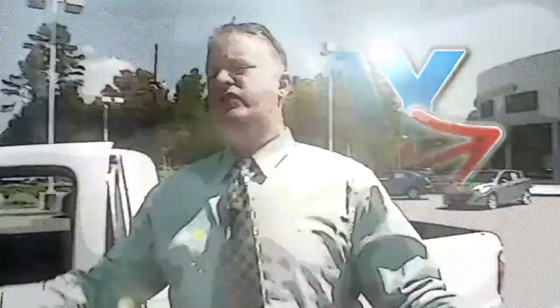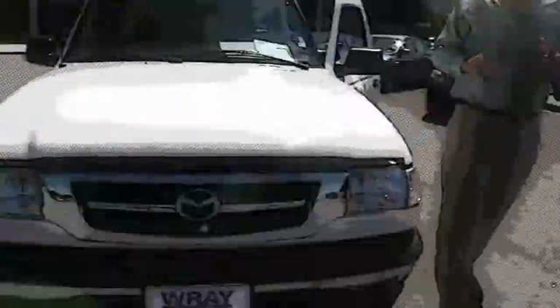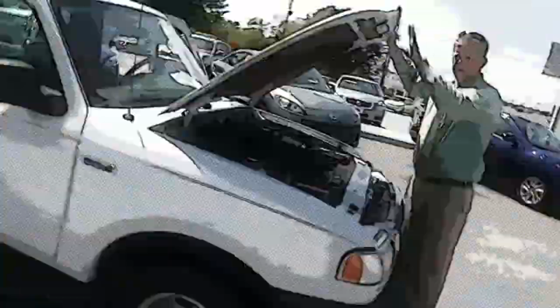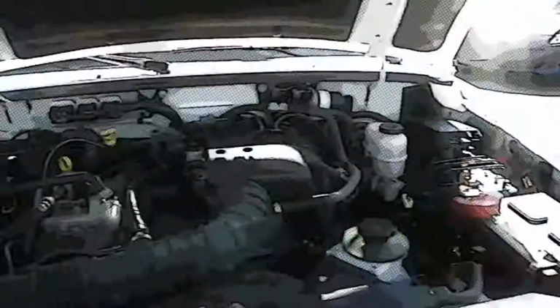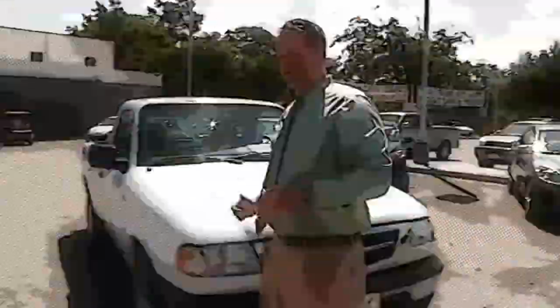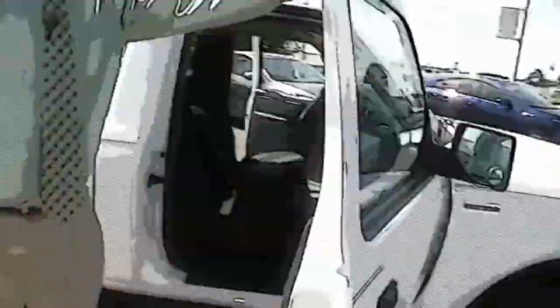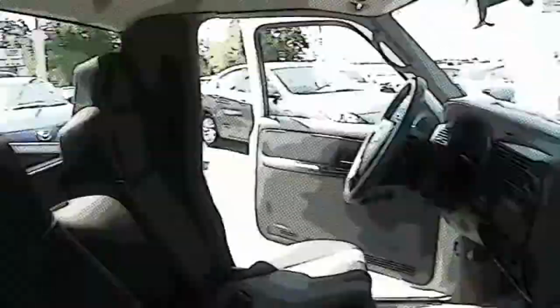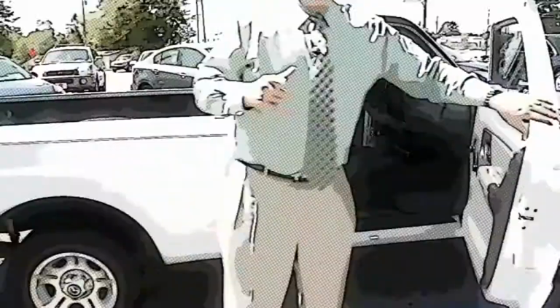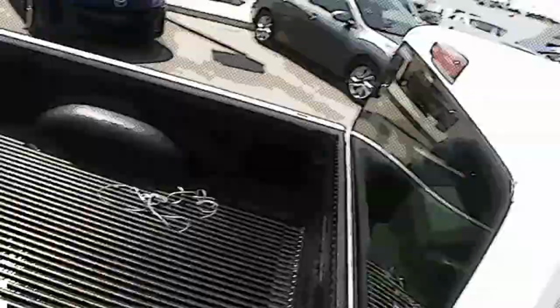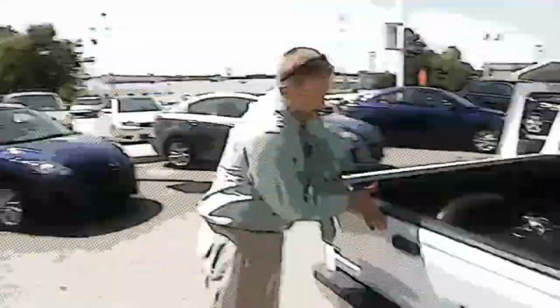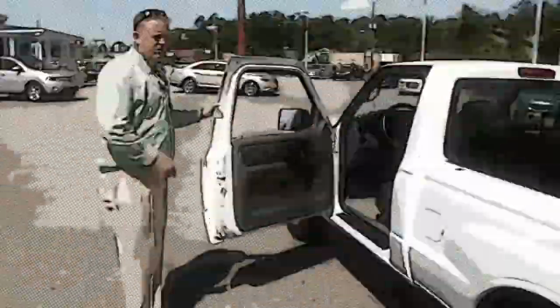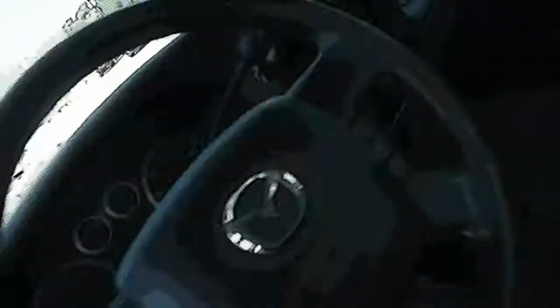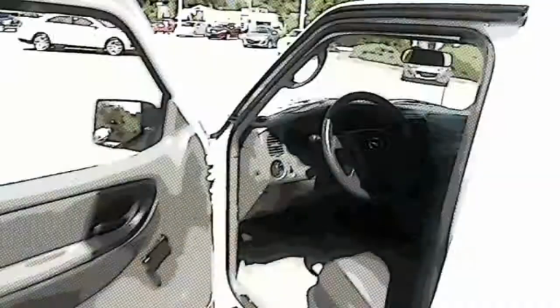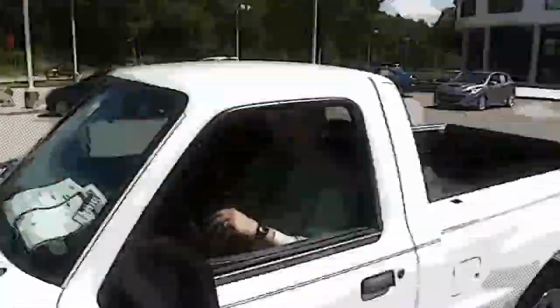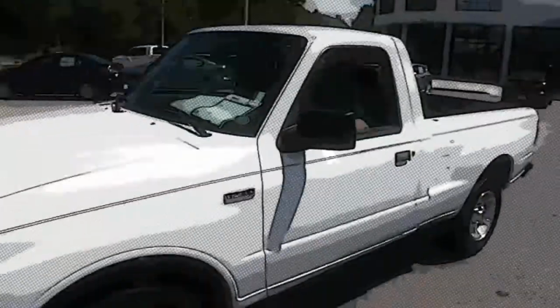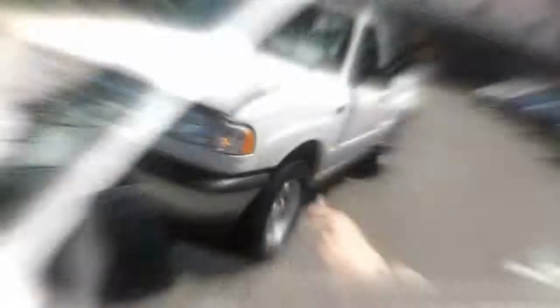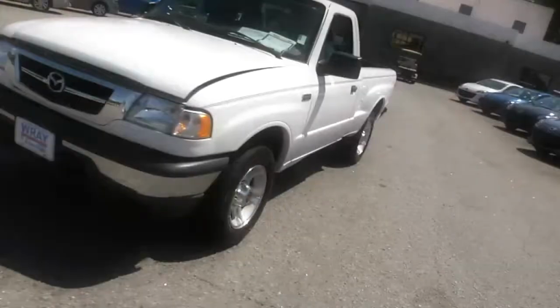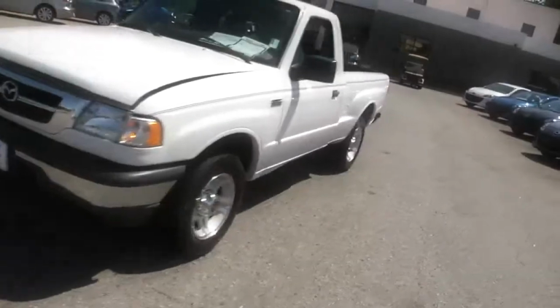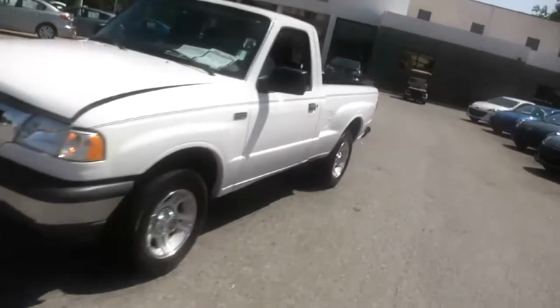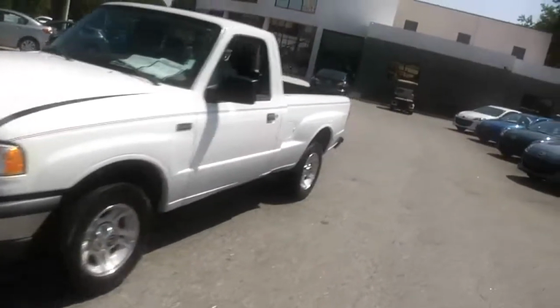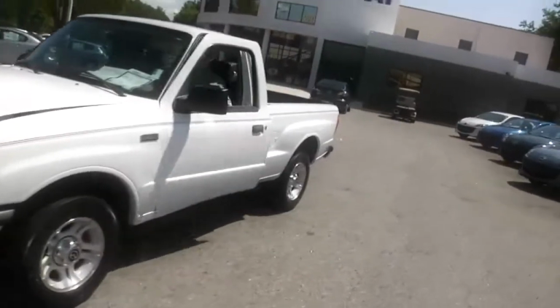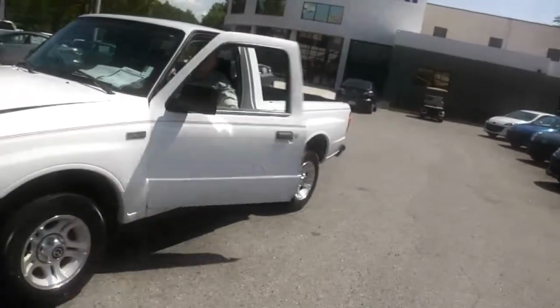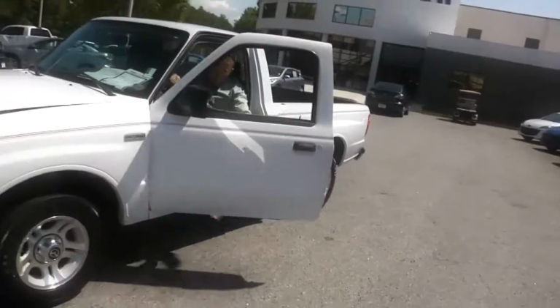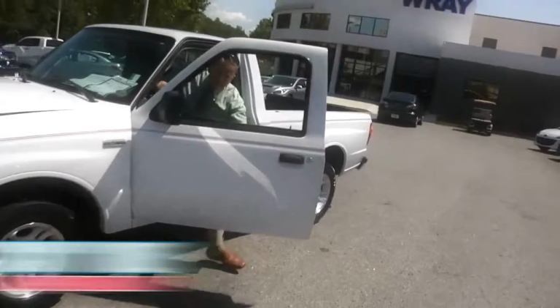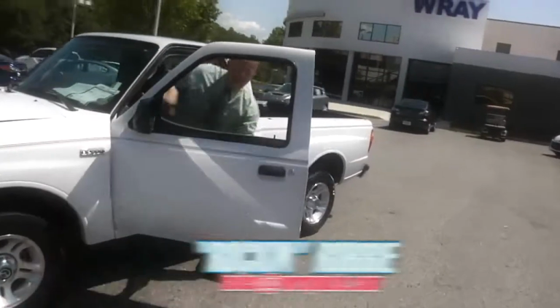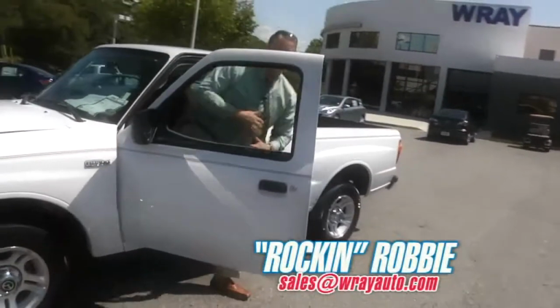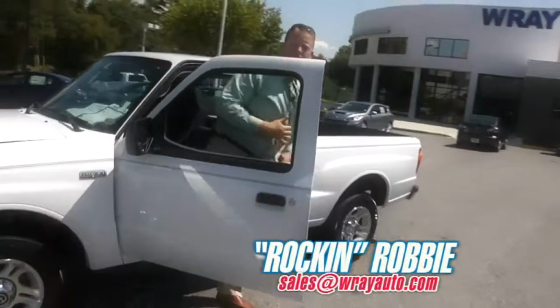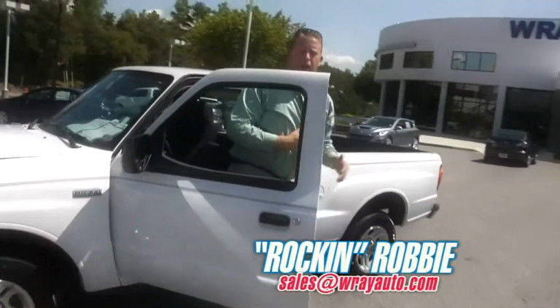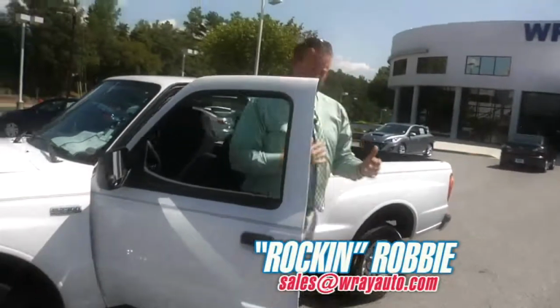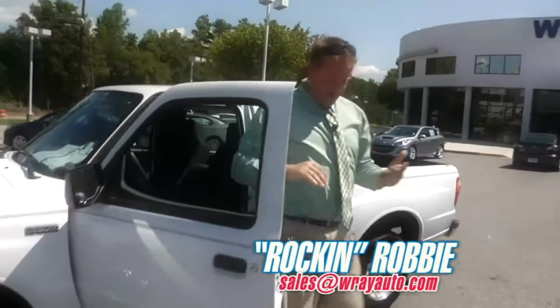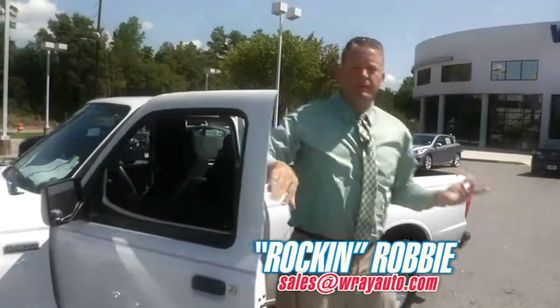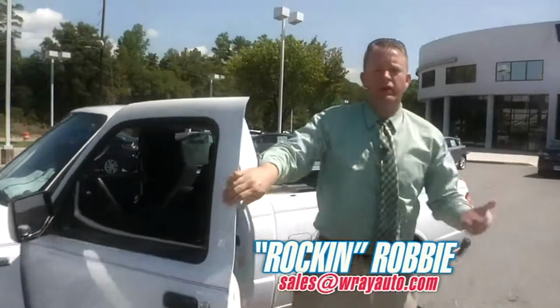From Greystone to the river, take a look at this top quality Ray pre-owned vehicle. Here's Rockin' Robbie.